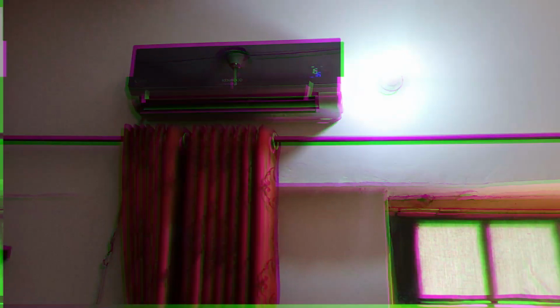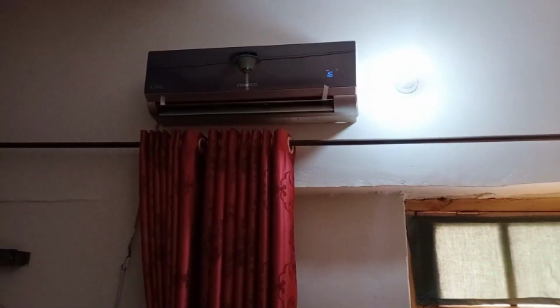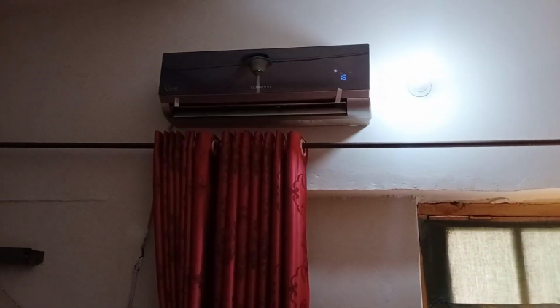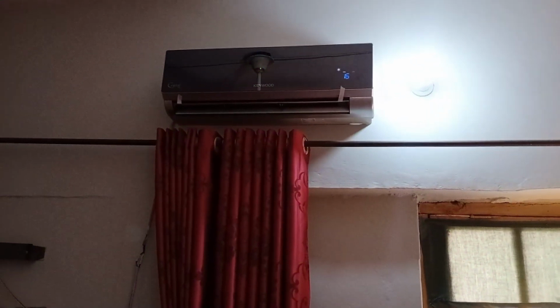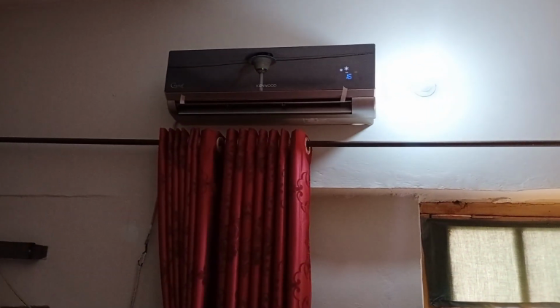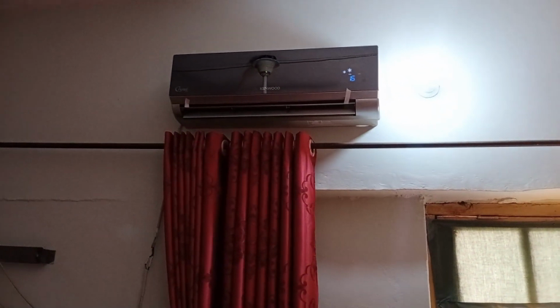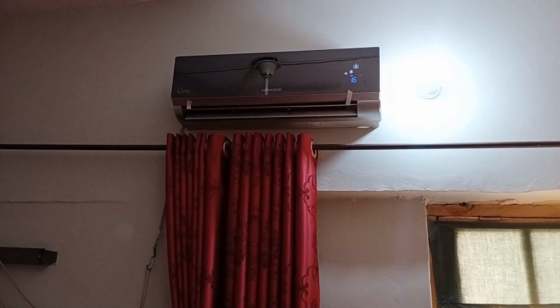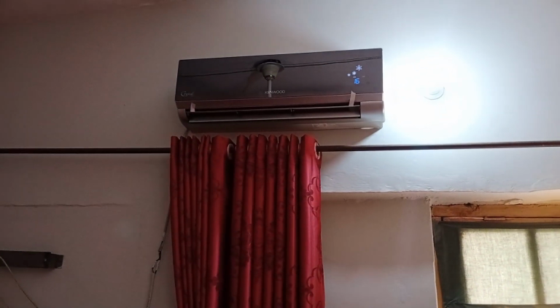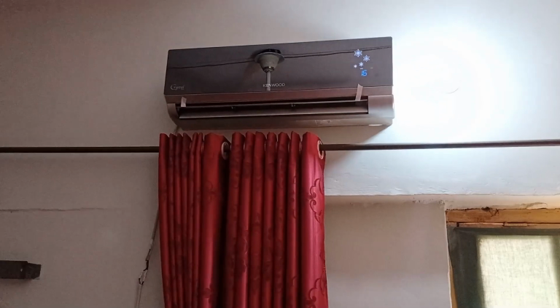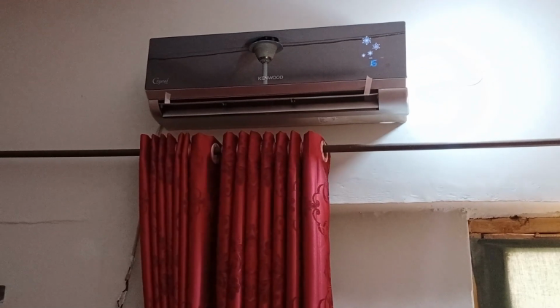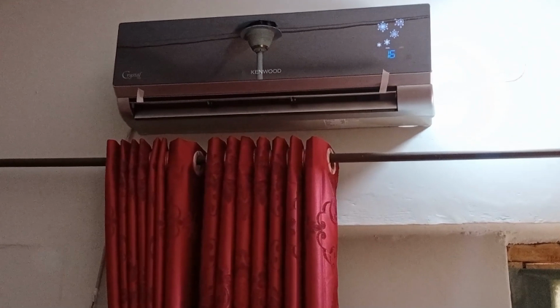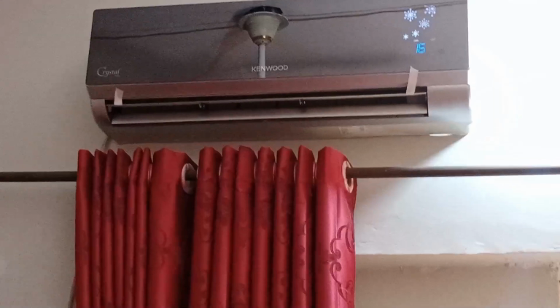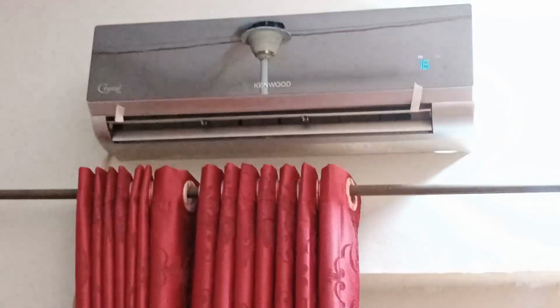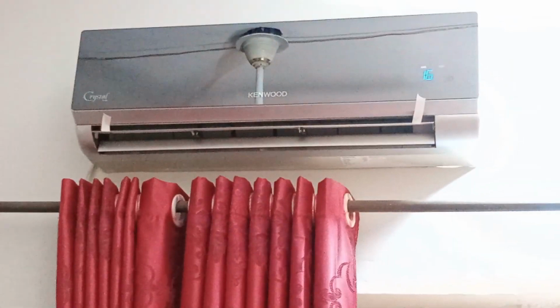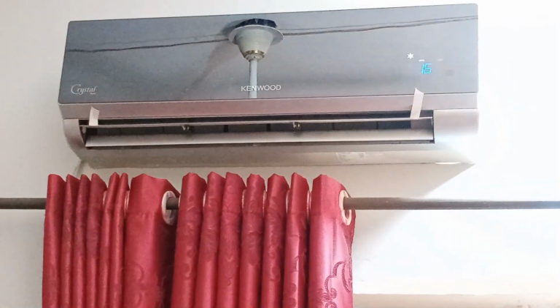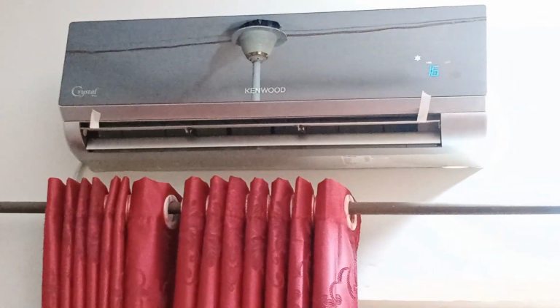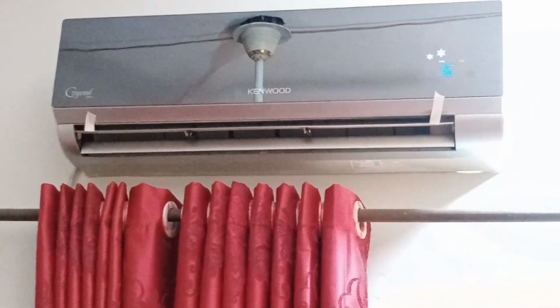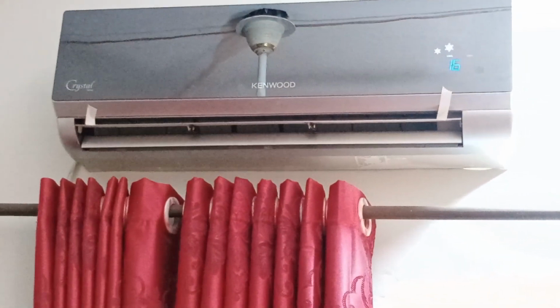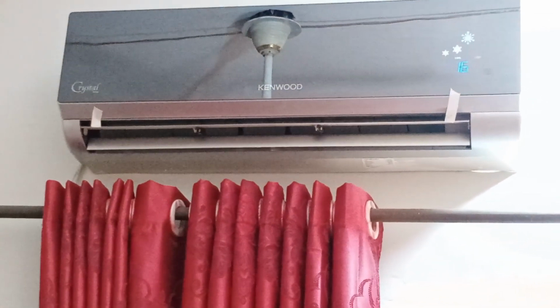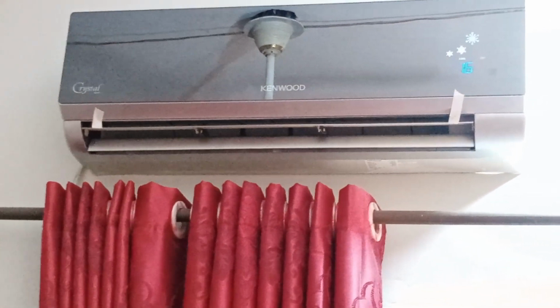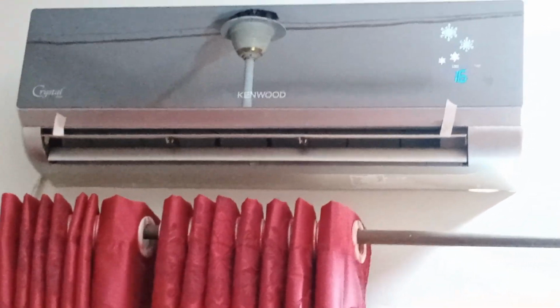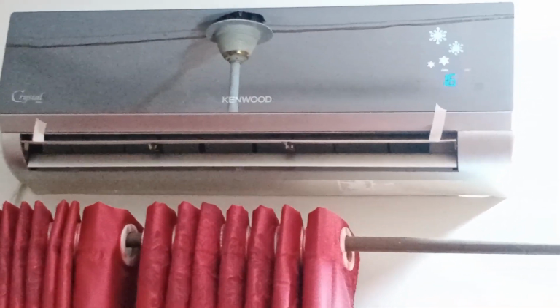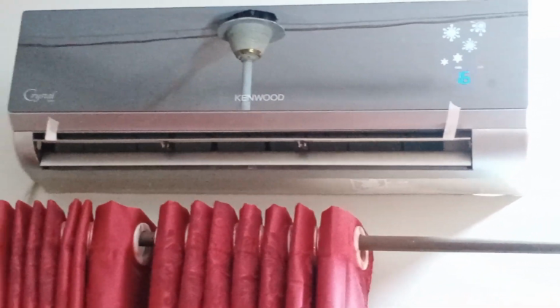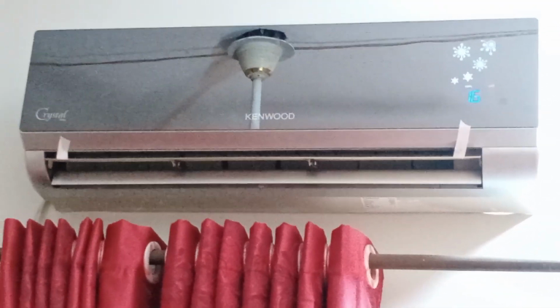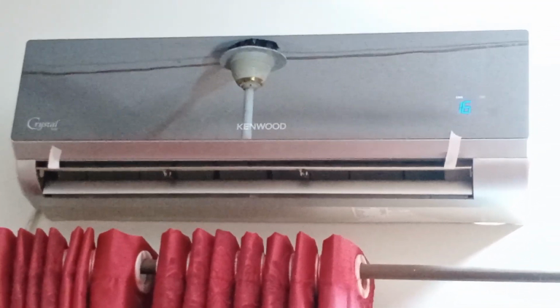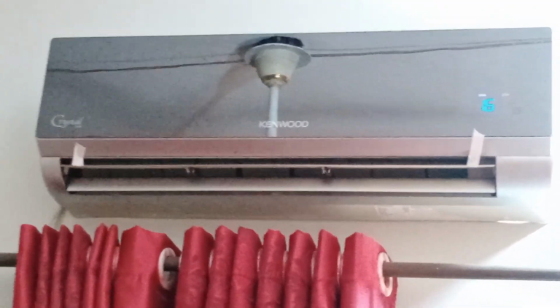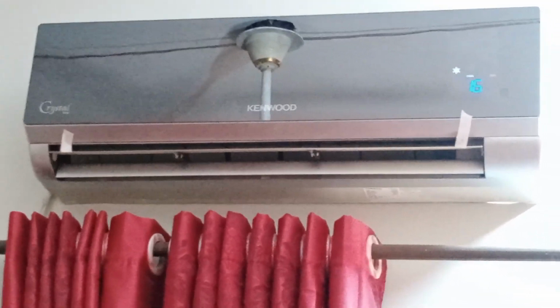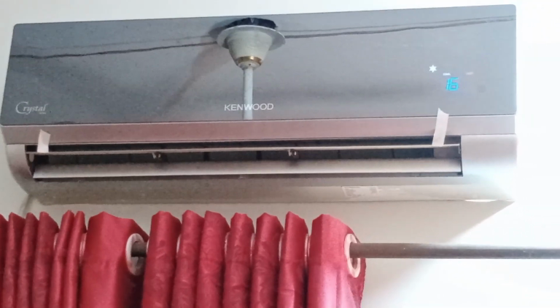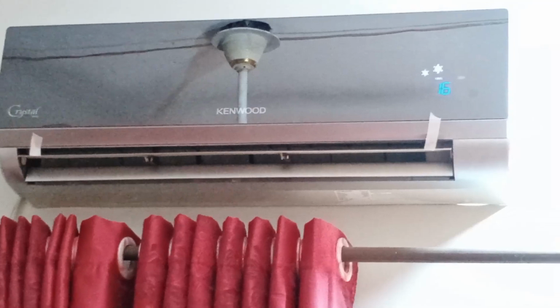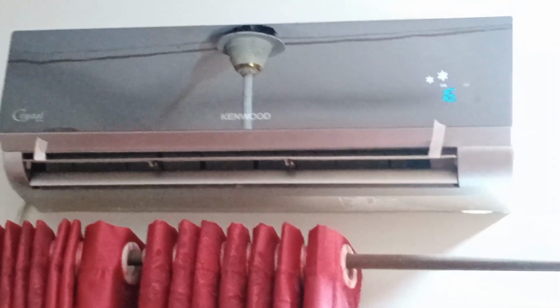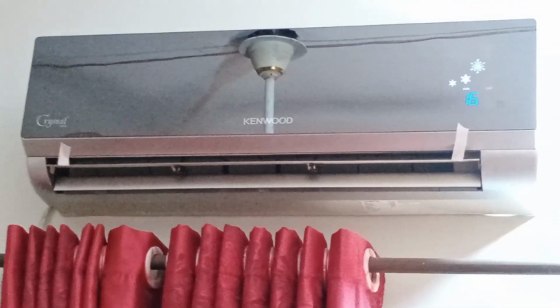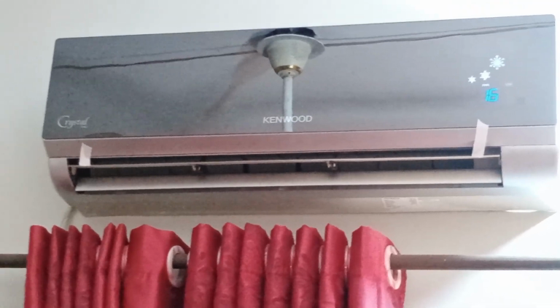Now we've moved to the indoor unit, and as you can see, the cooling has become excellent, and the room temperature has improved significantly, so the unit is now functioning well.